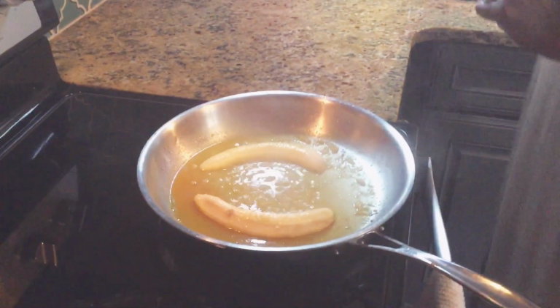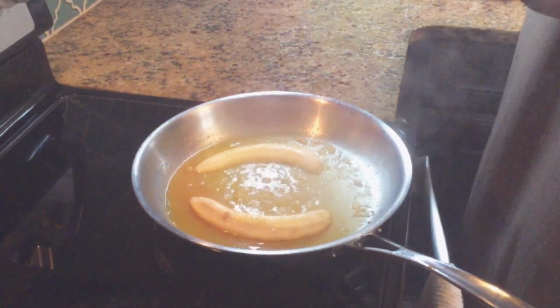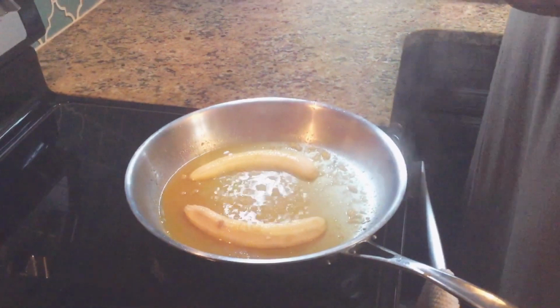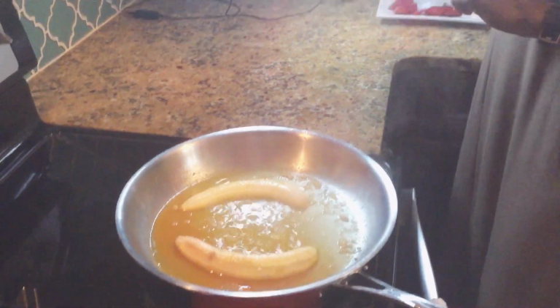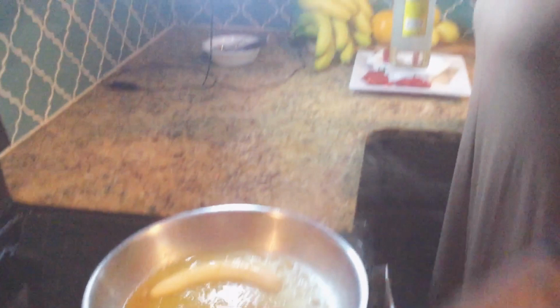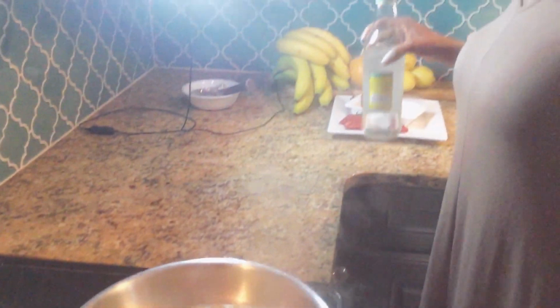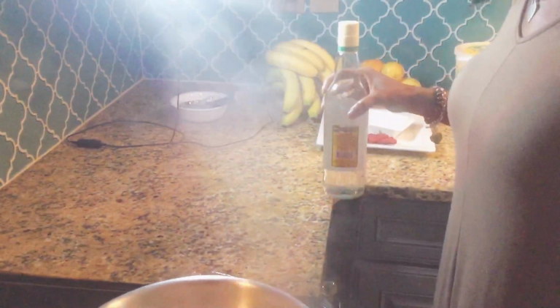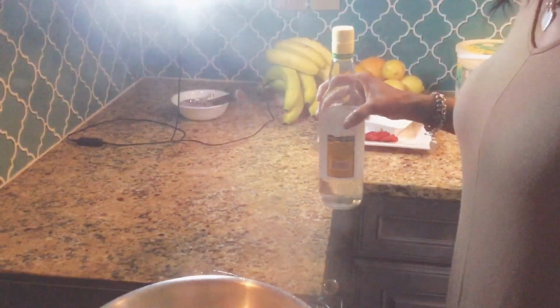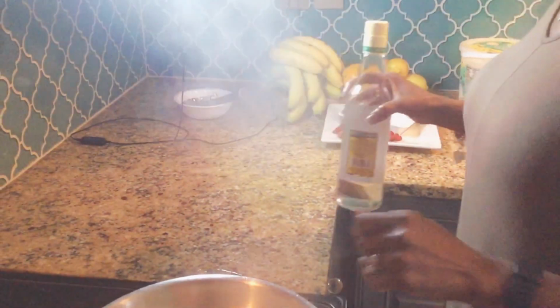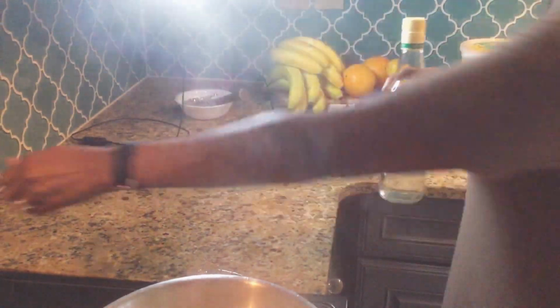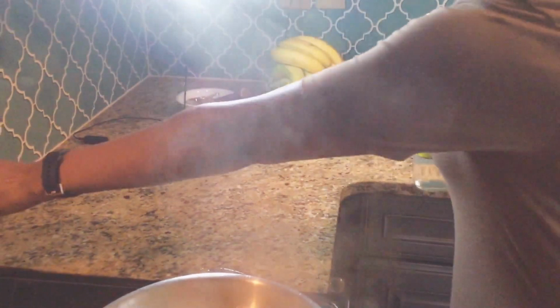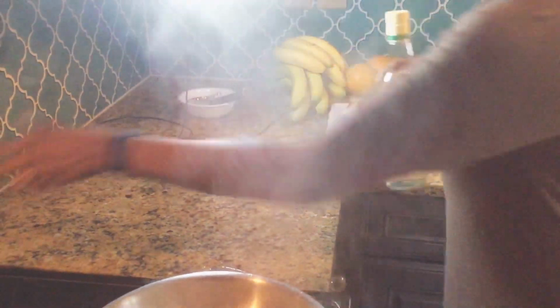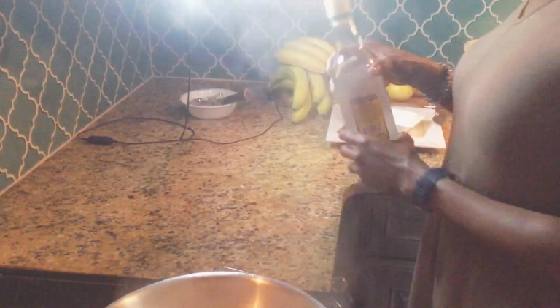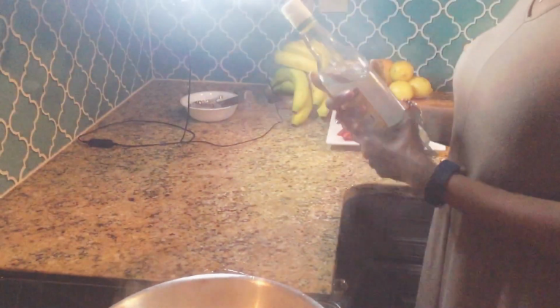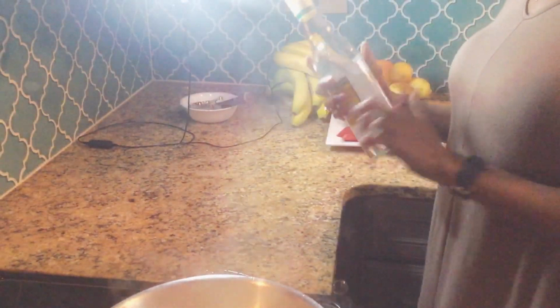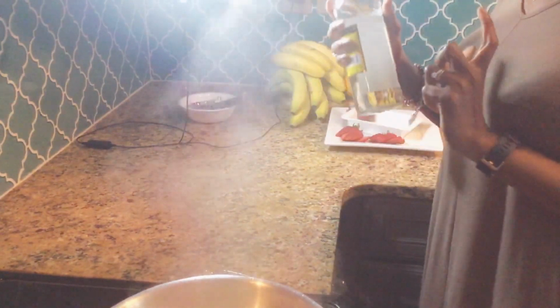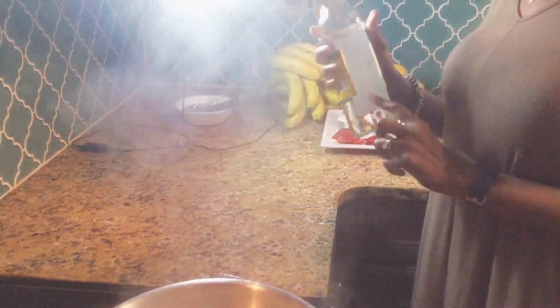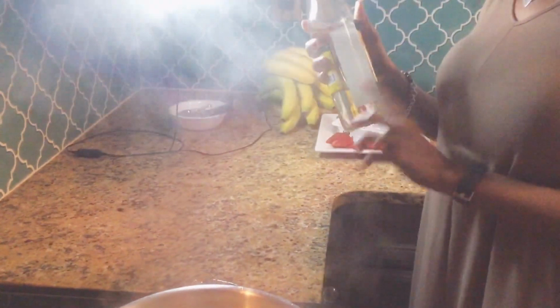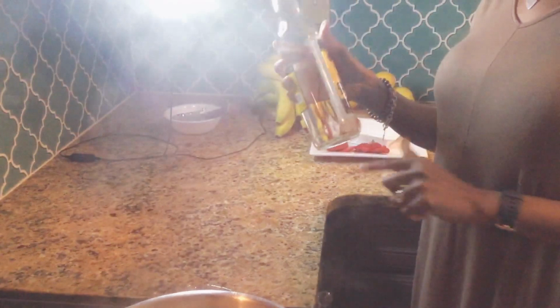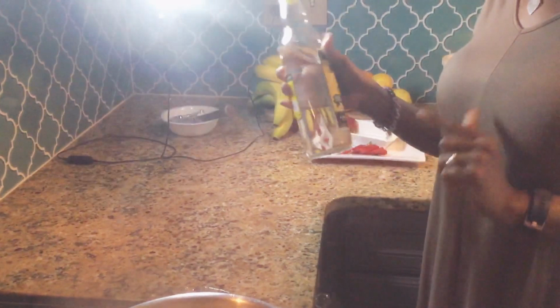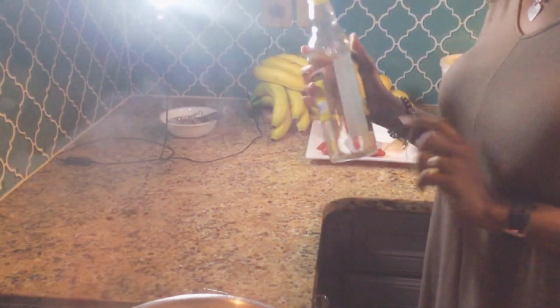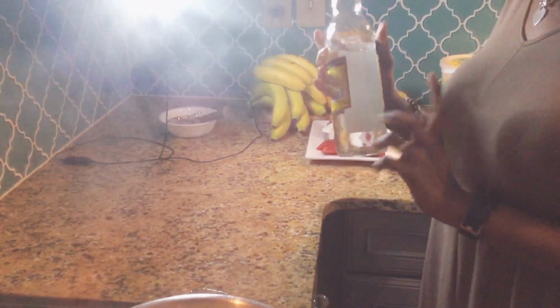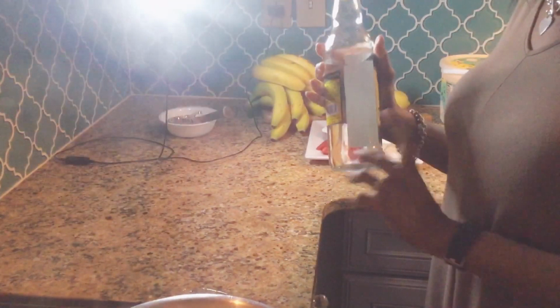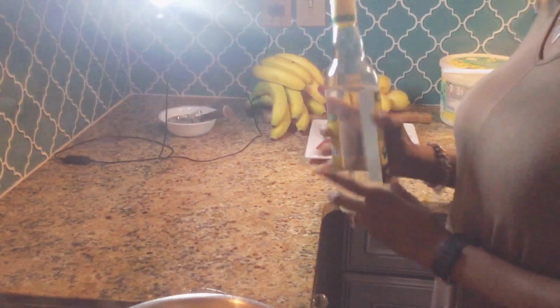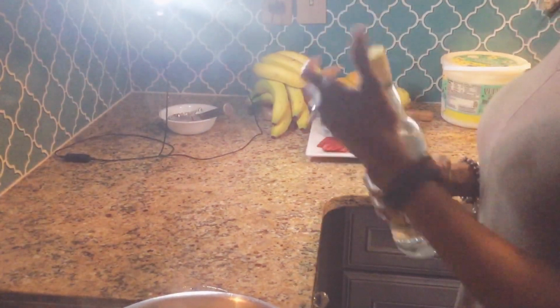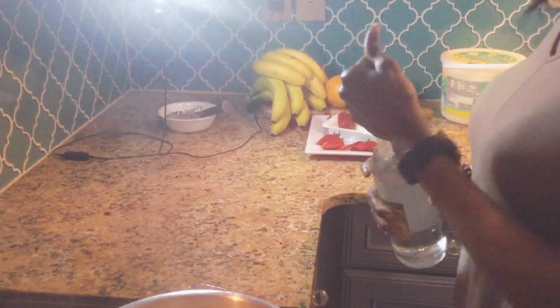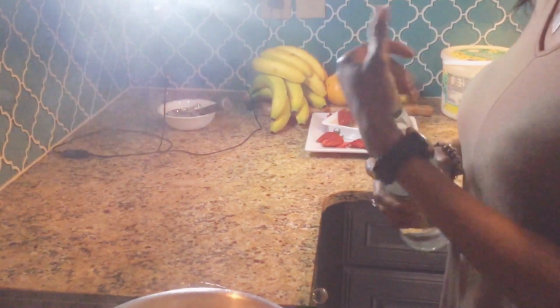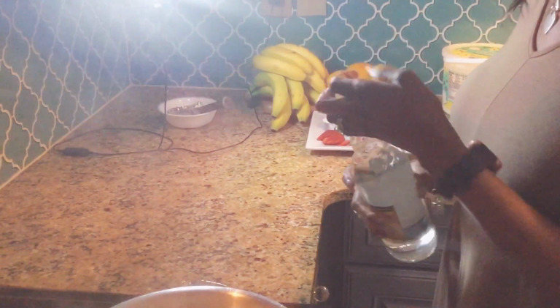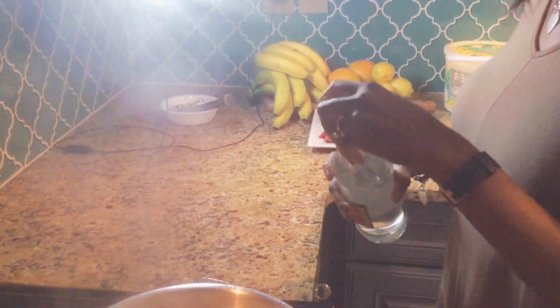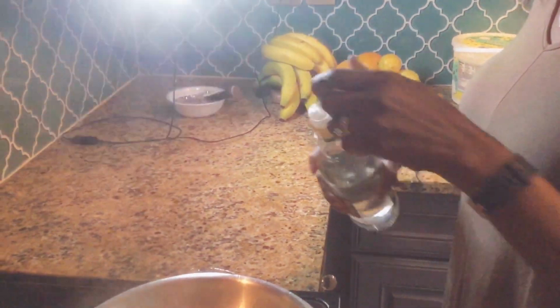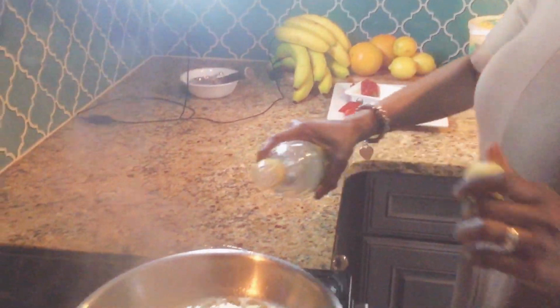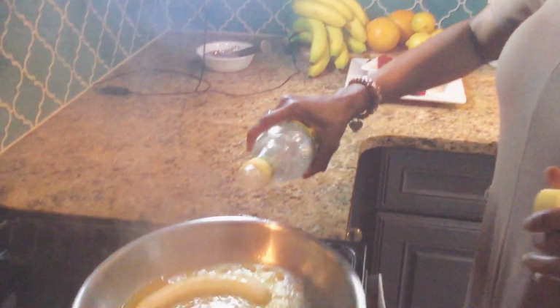And guess what, guys? I'll be adding a little something something — this is Jamaican Overproof Wray and Nephew White Rum. That's what I'm going to be adding to my banana flambé.